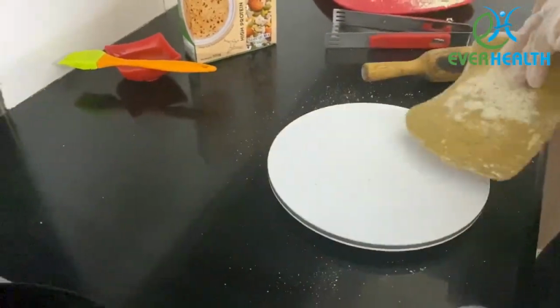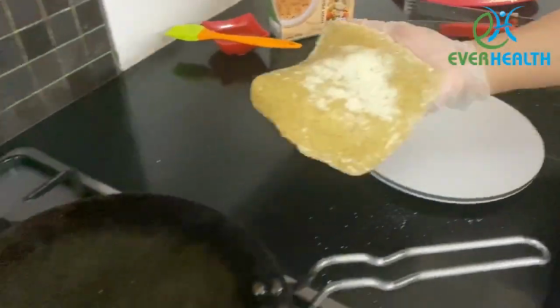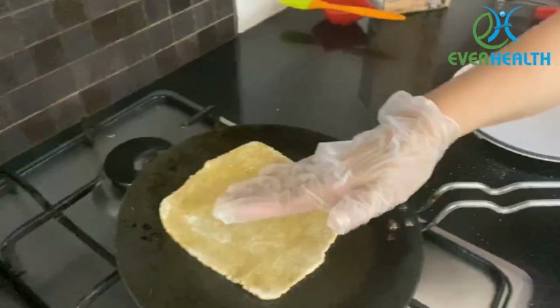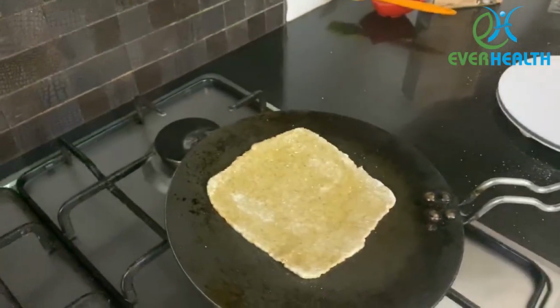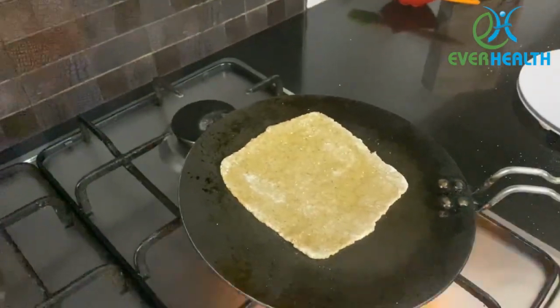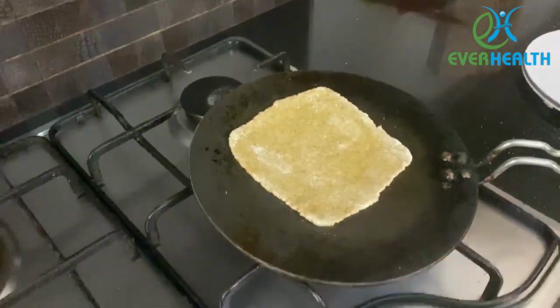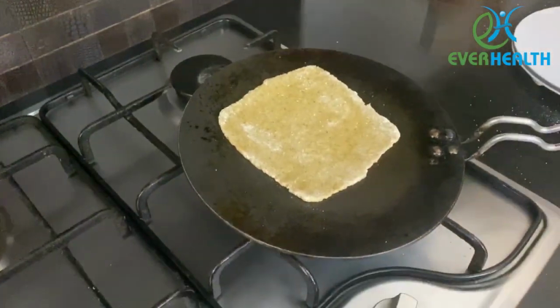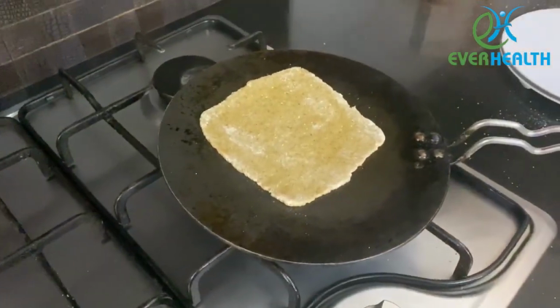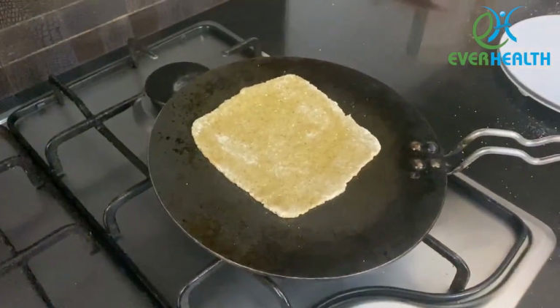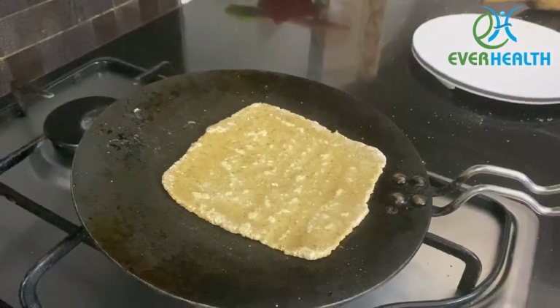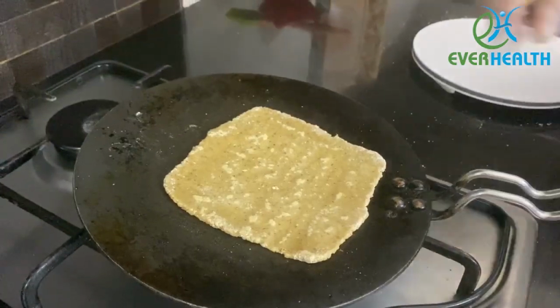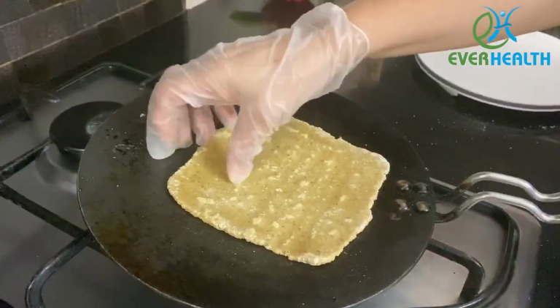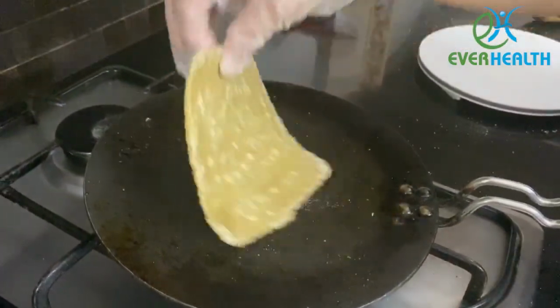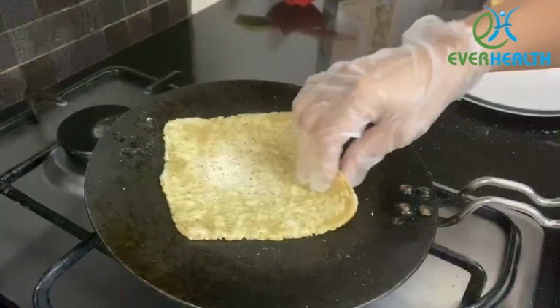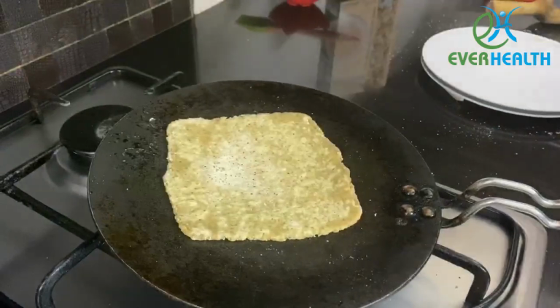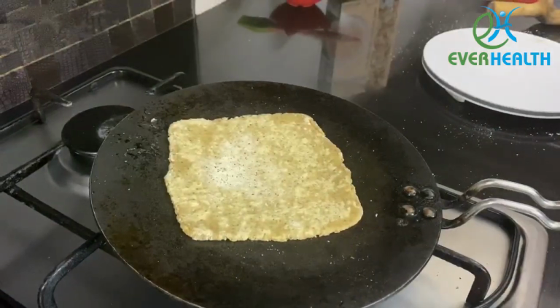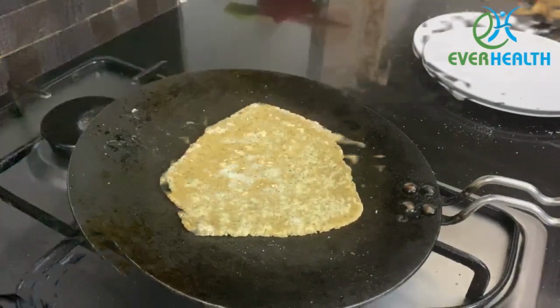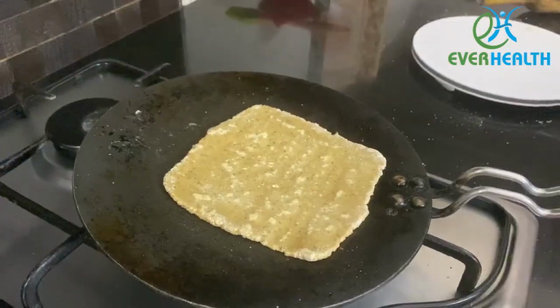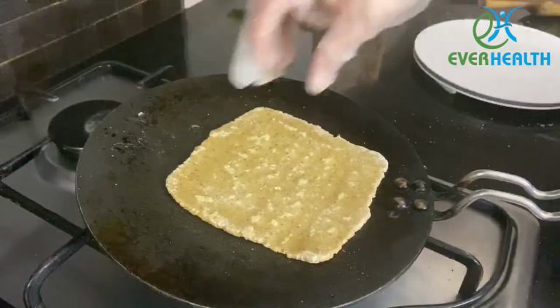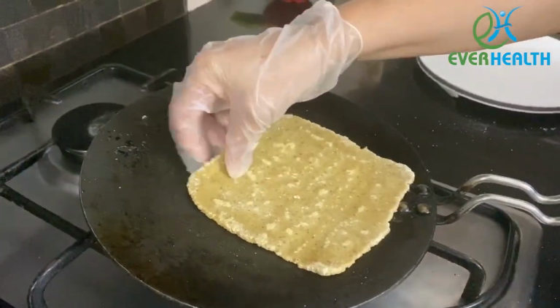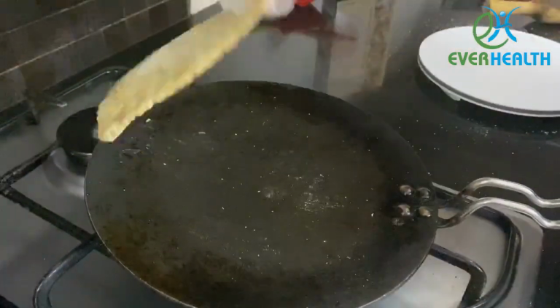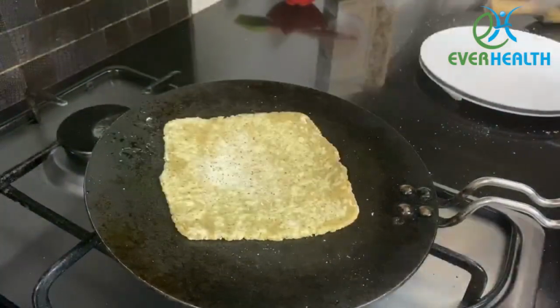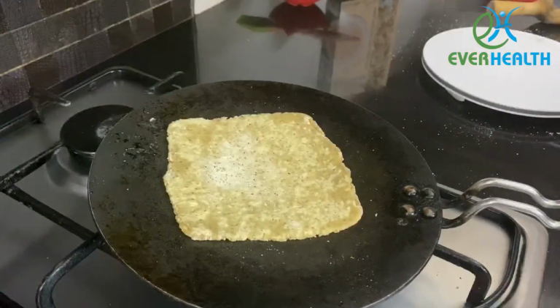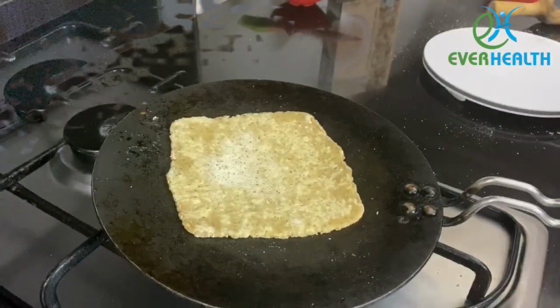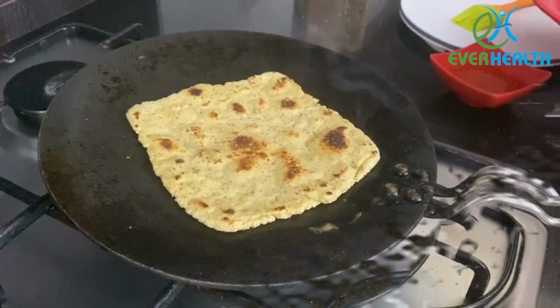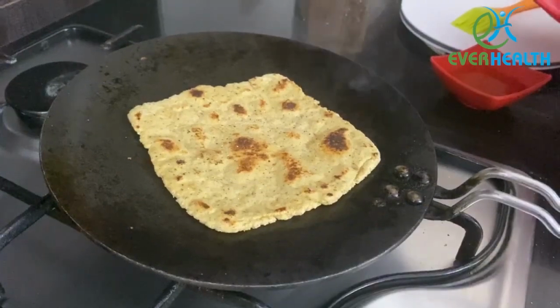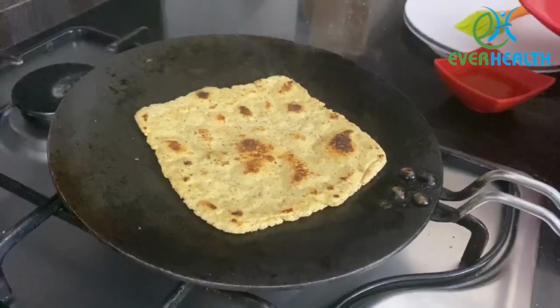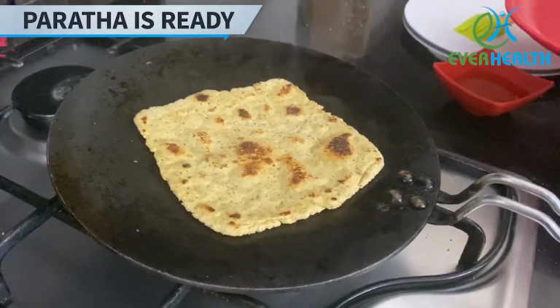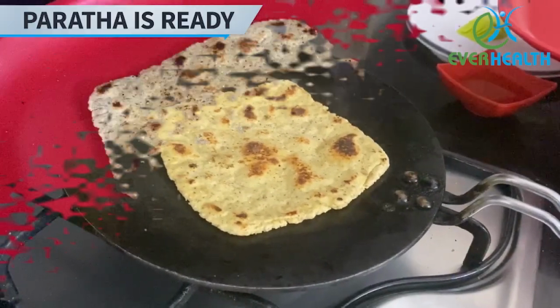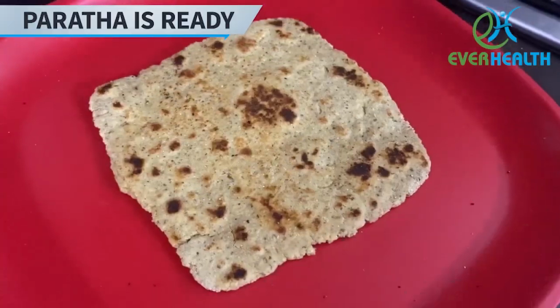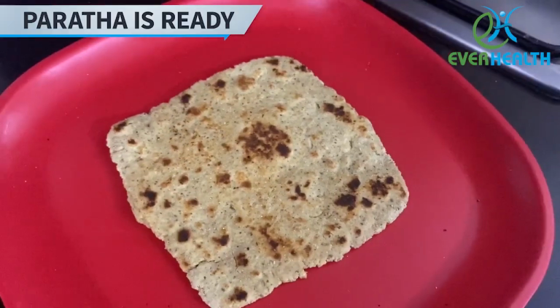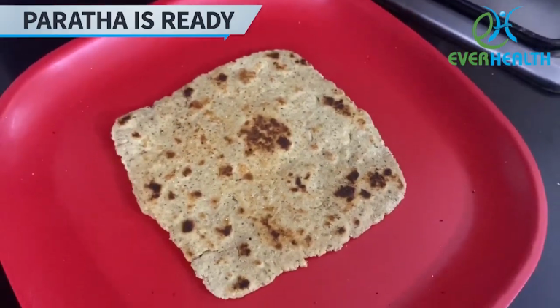Cook it for a minute or two. Once cooked thoroughly, sprinkle some ghee to get an aromatic paratha. Your paratha is ready to eat.